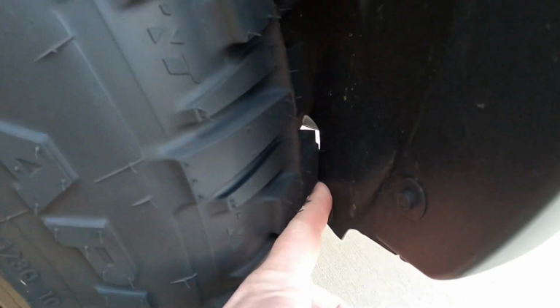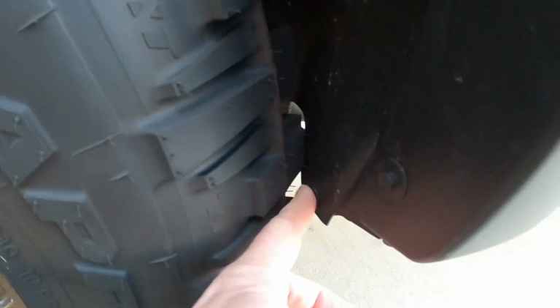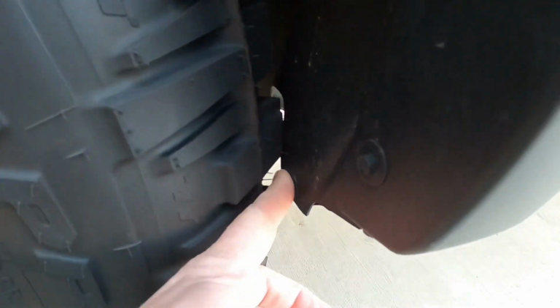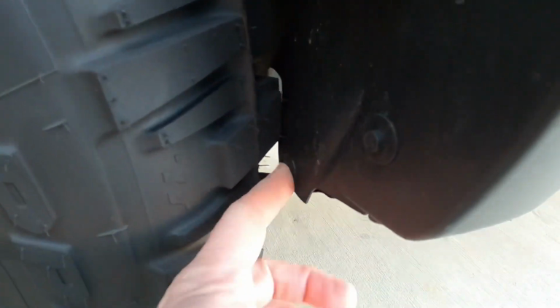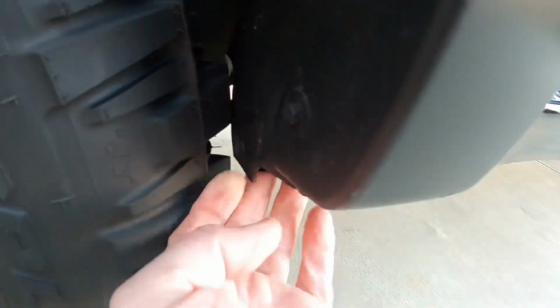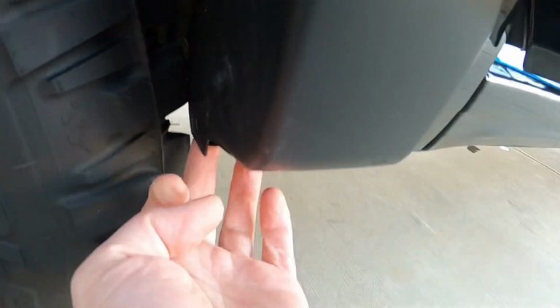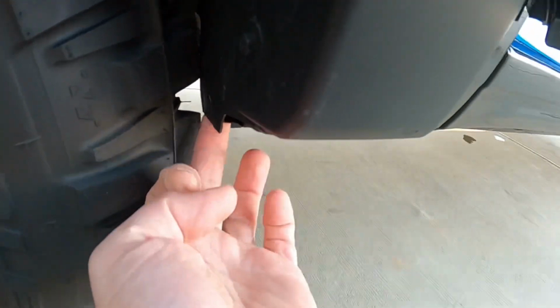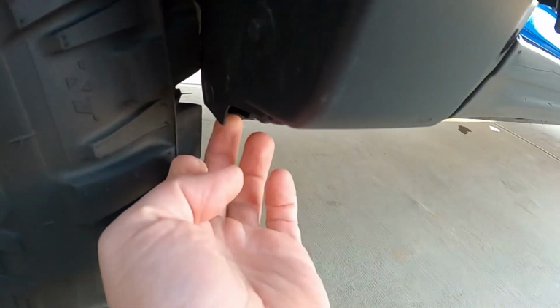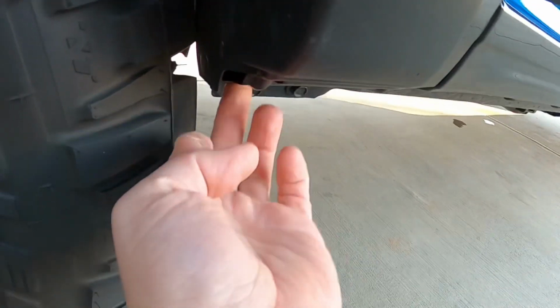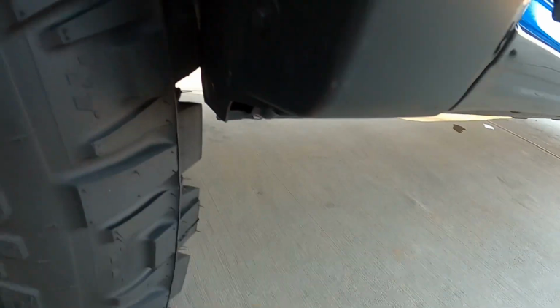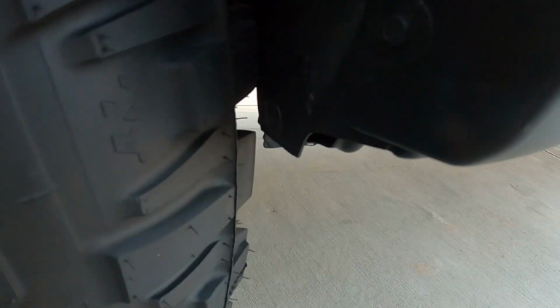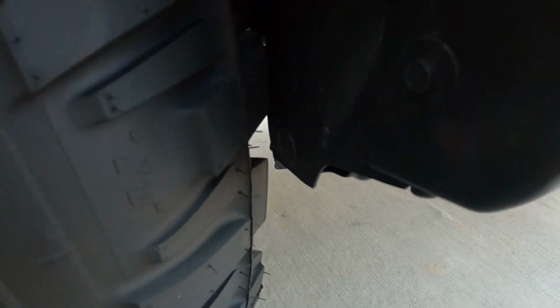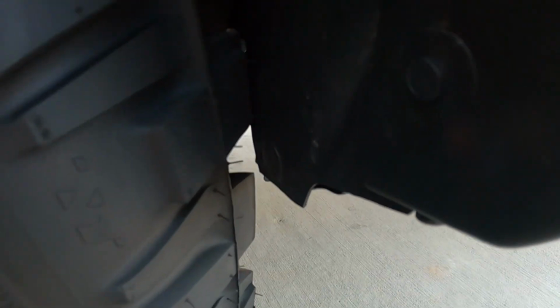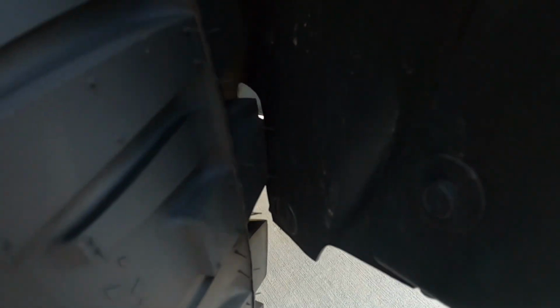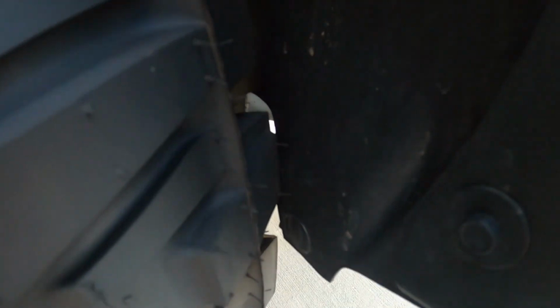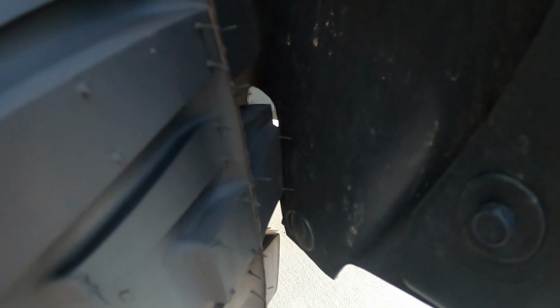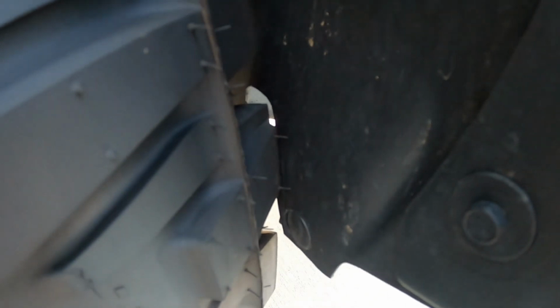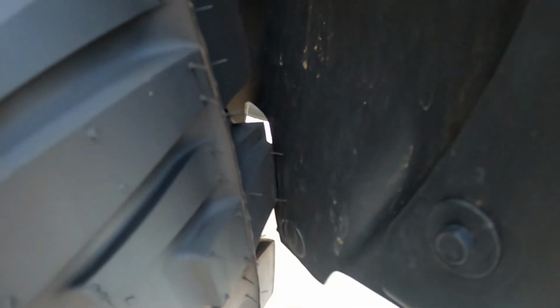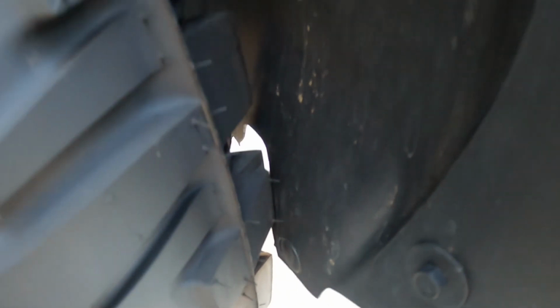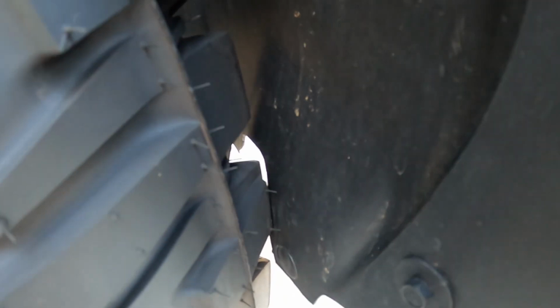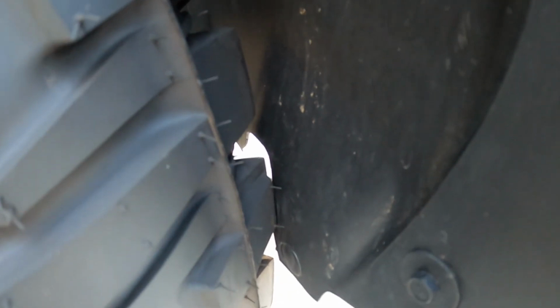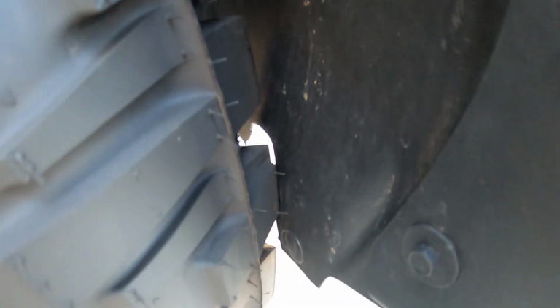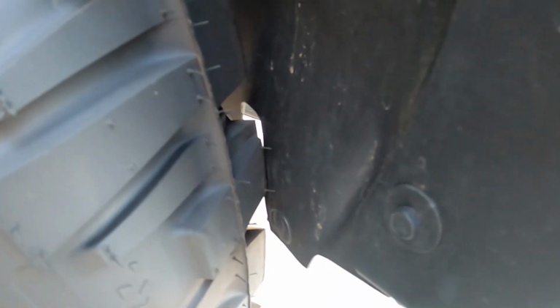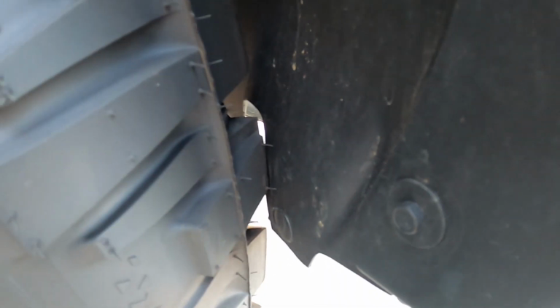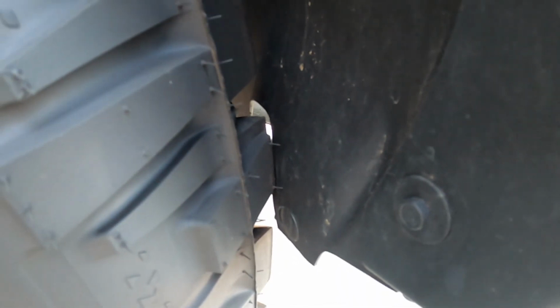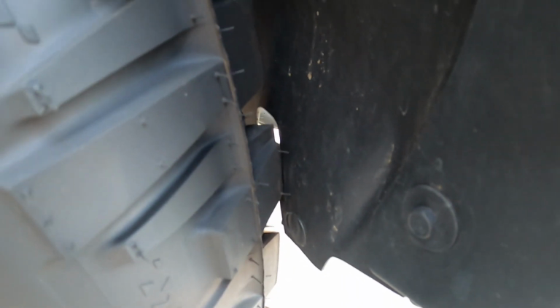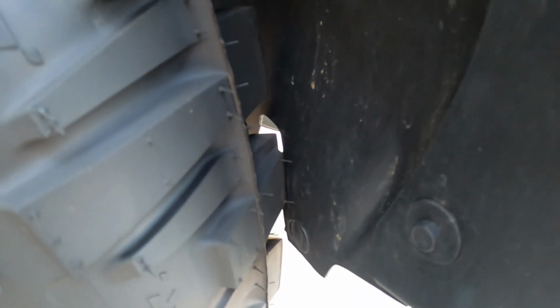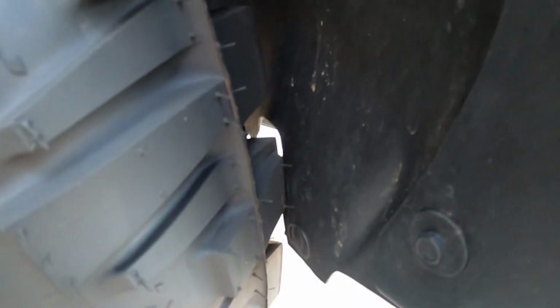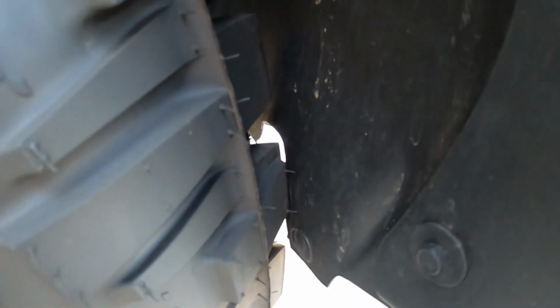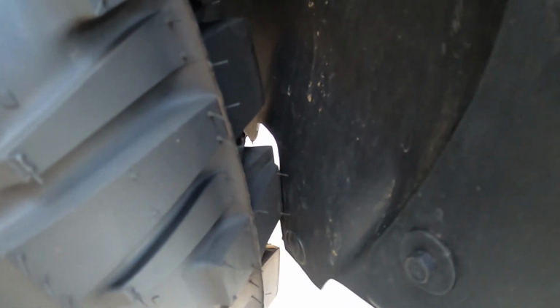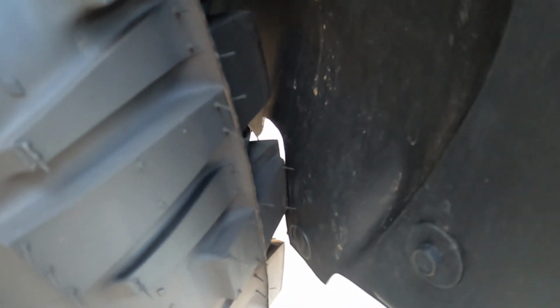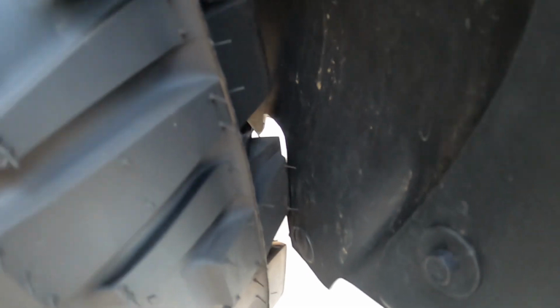There is a metal bracket behind there, which would then require you to trim some of the metal. Not a big deal, but not a big issue for me either.